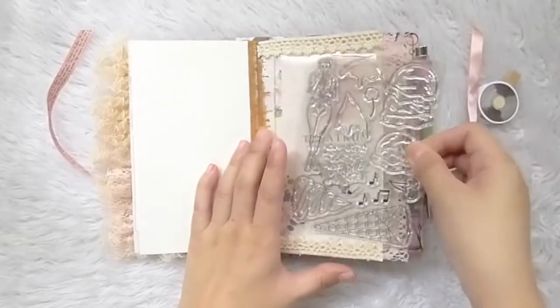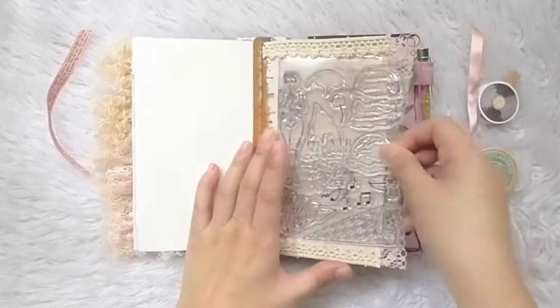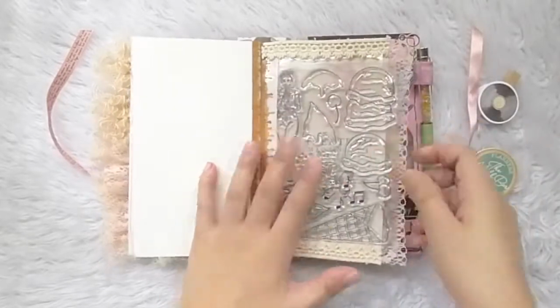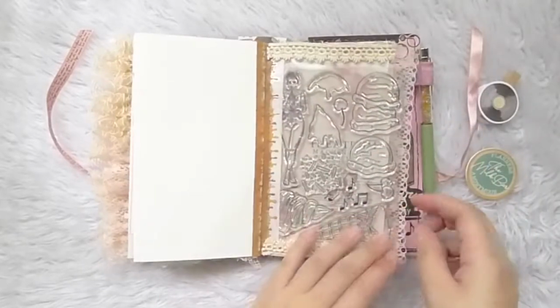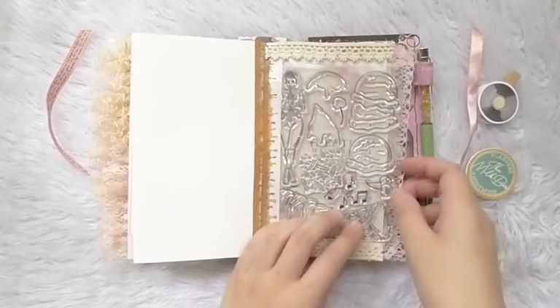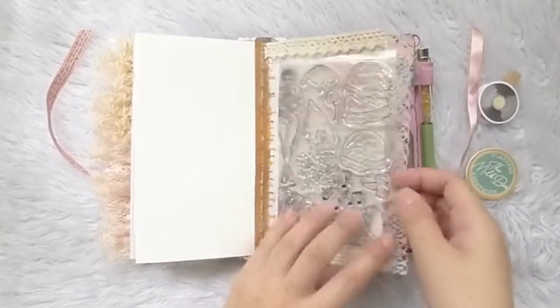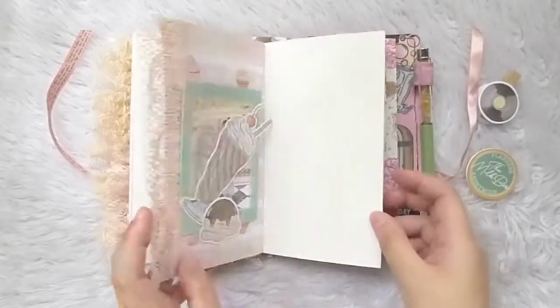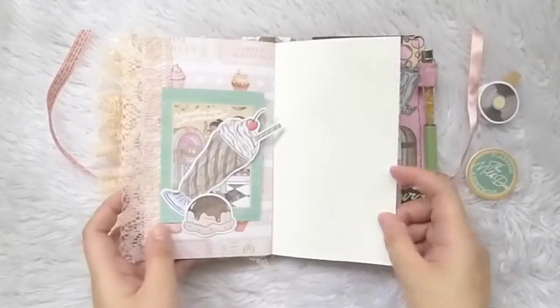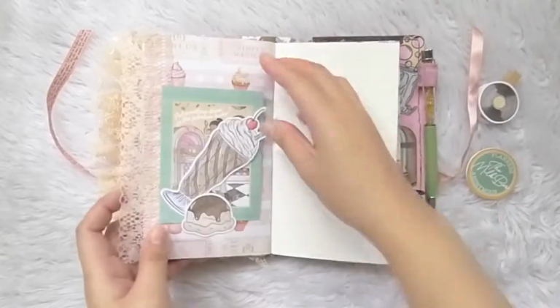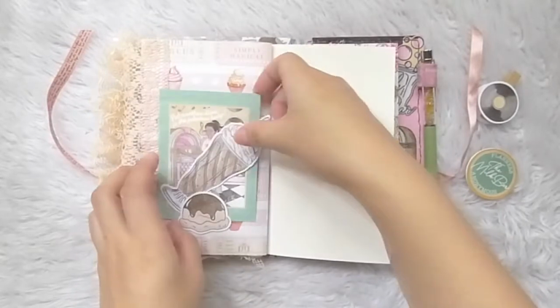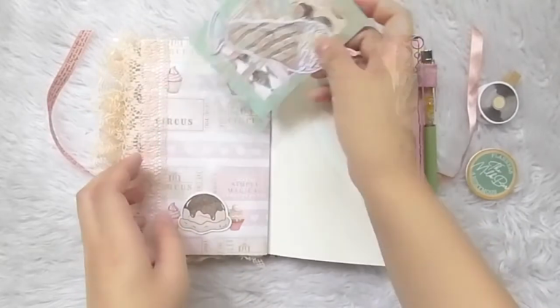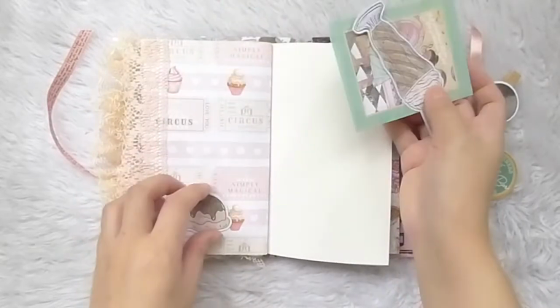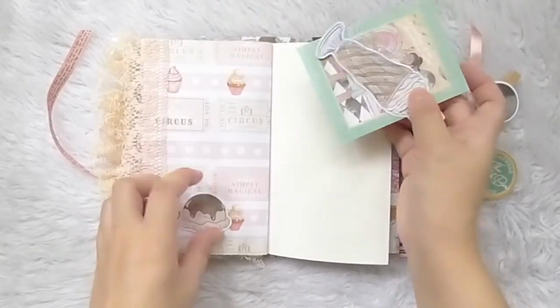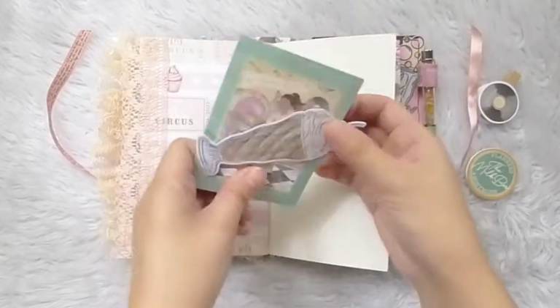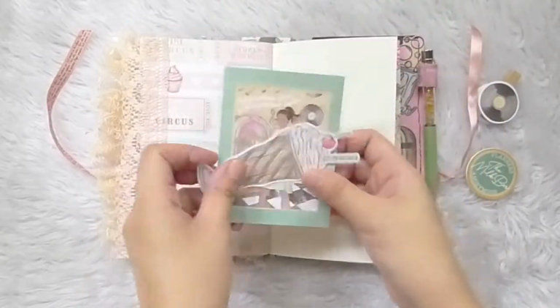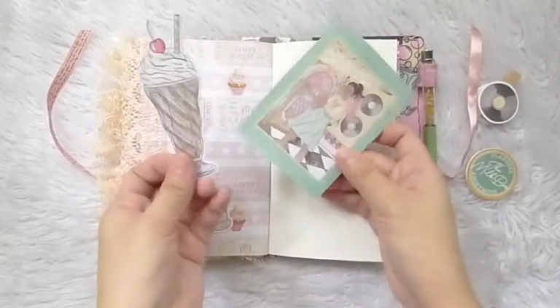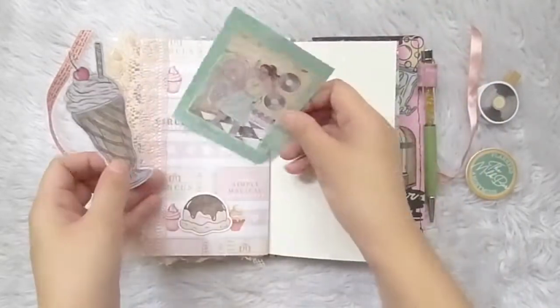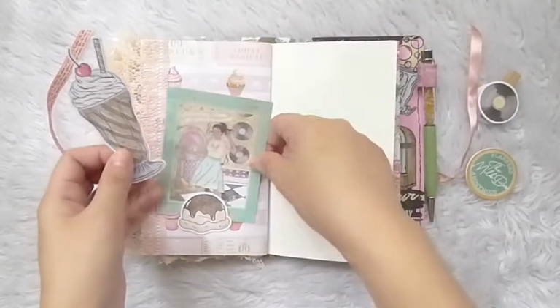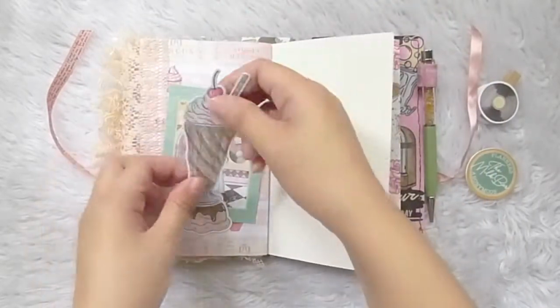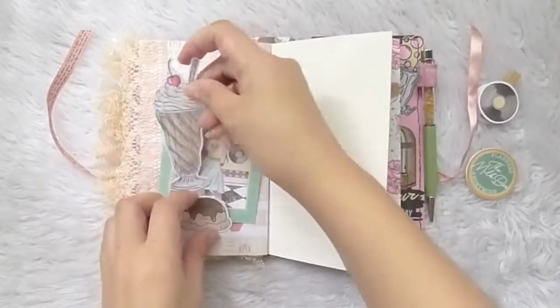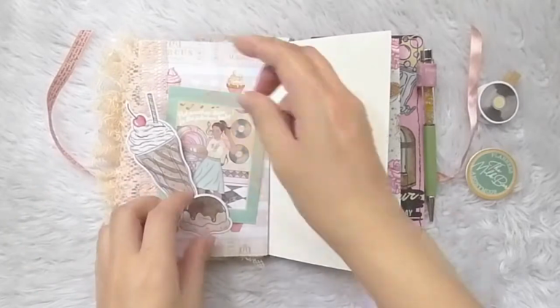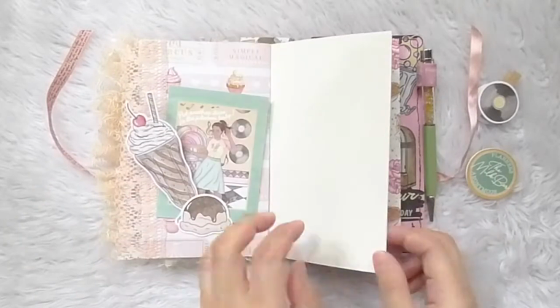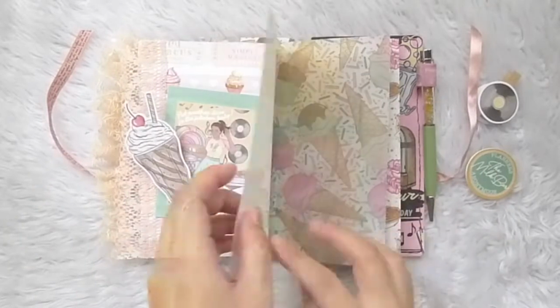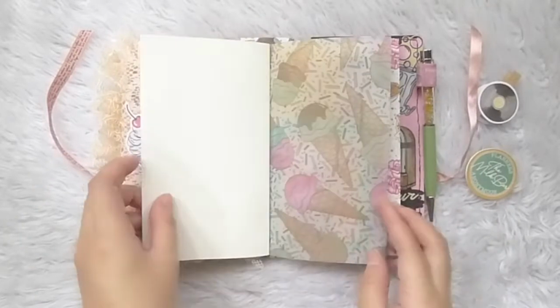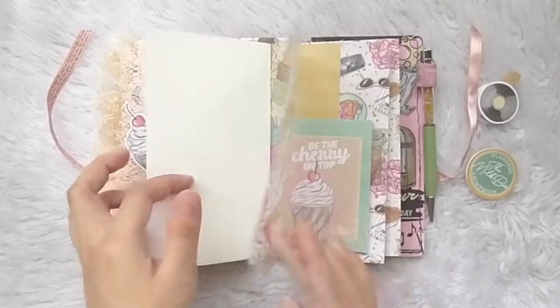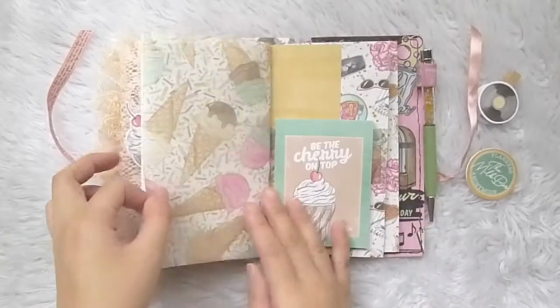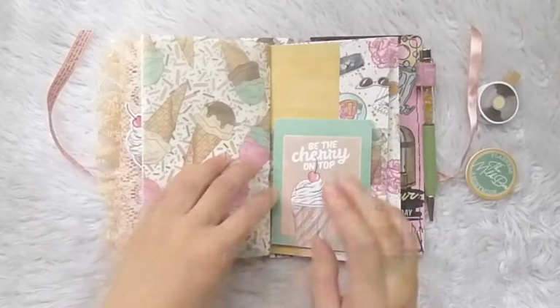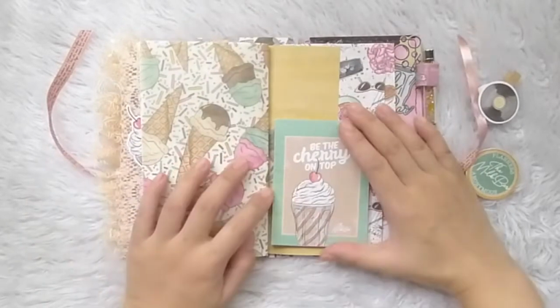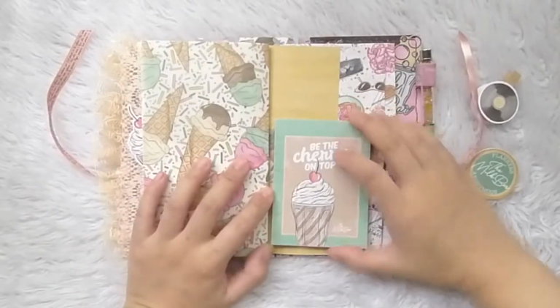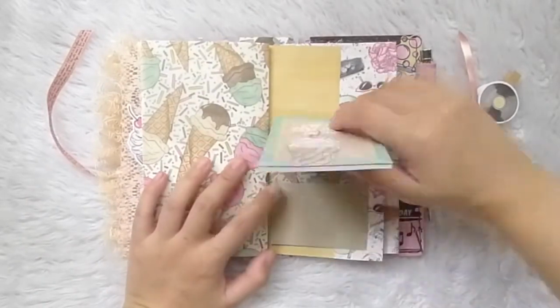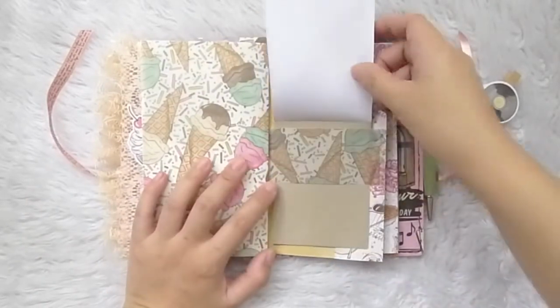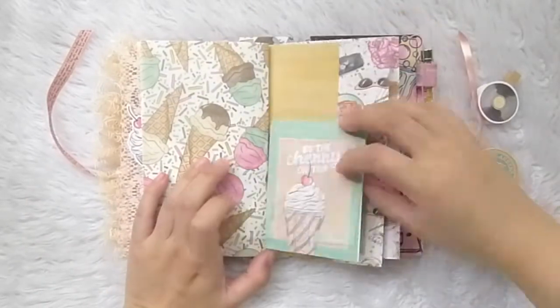So I have one insert that serves as a junk journal and organizer, while the other one carries out my planning and bullet journaling activities, which I think expresses me as a journaler.